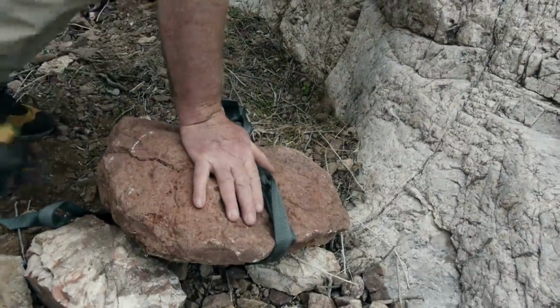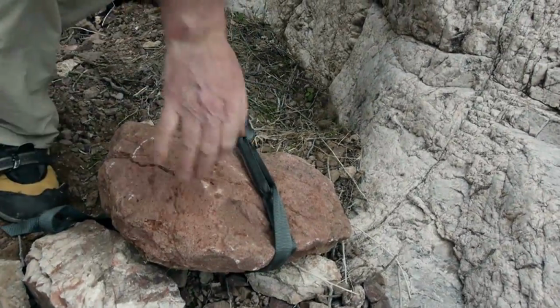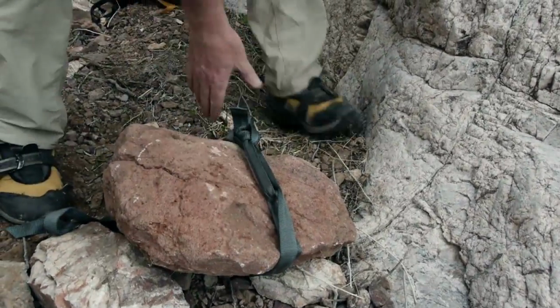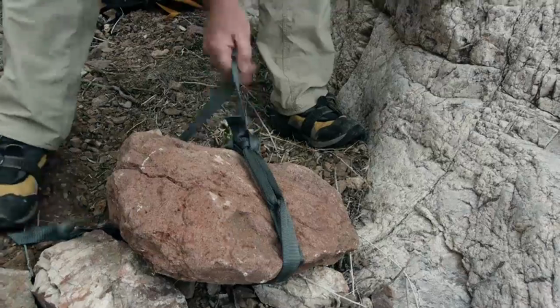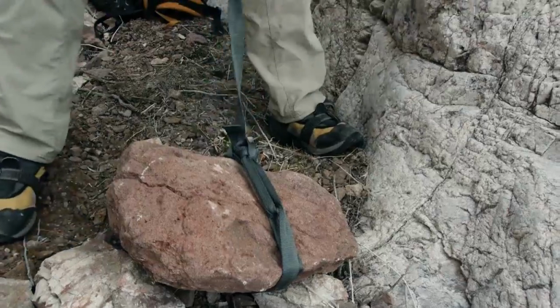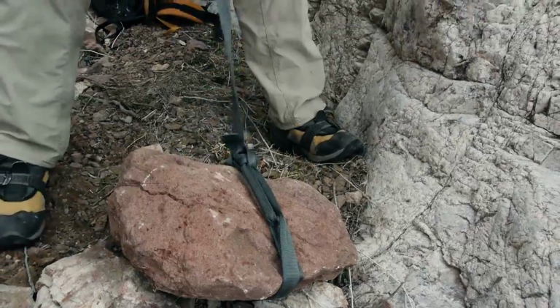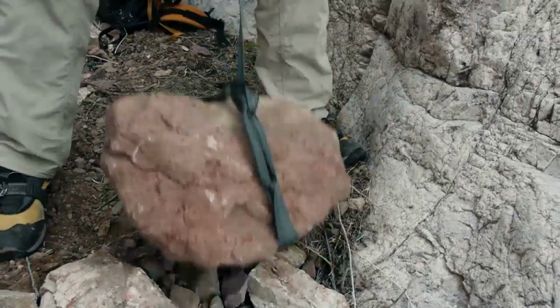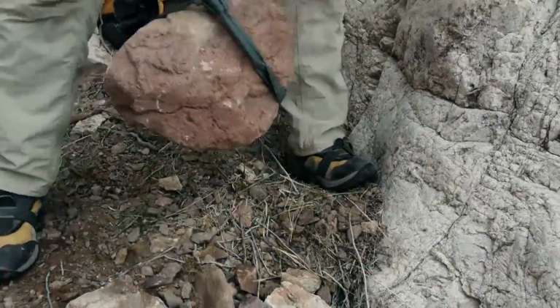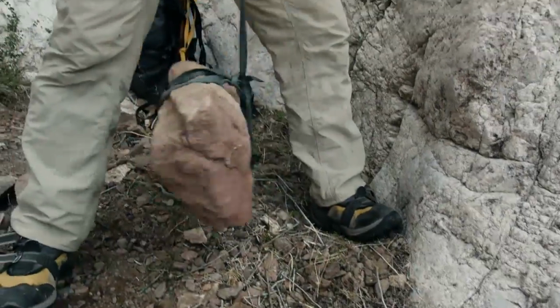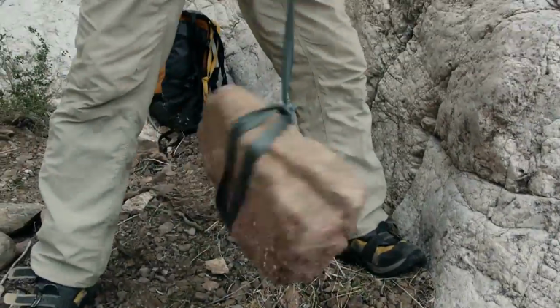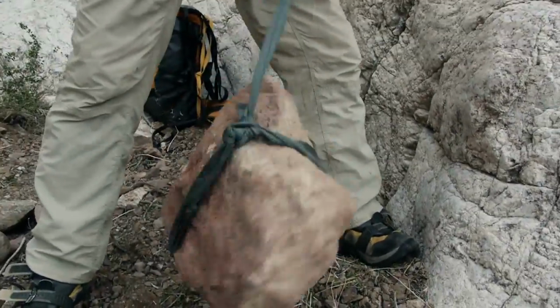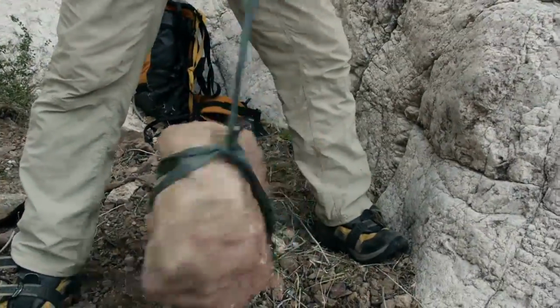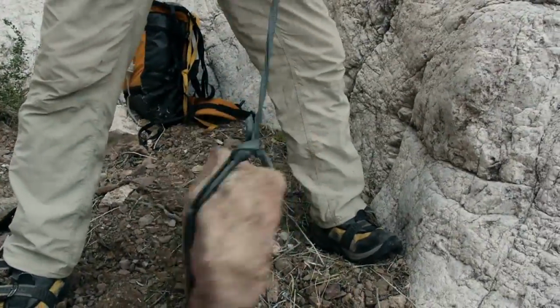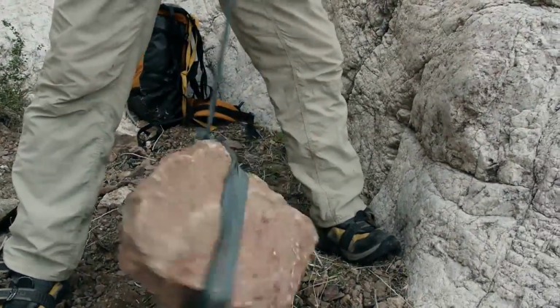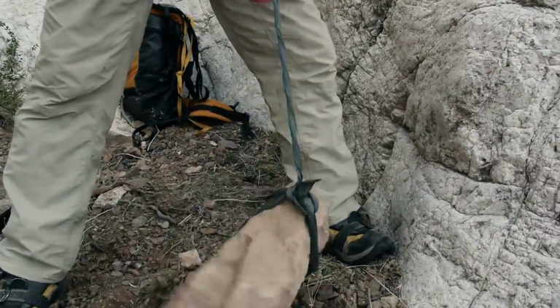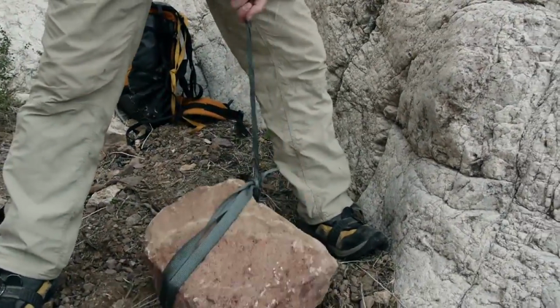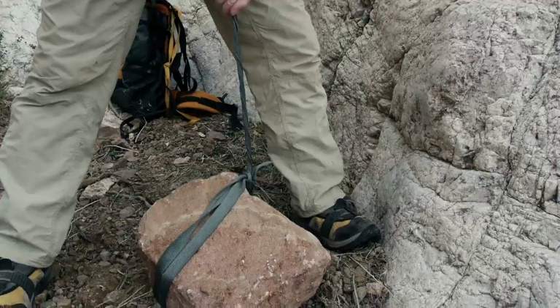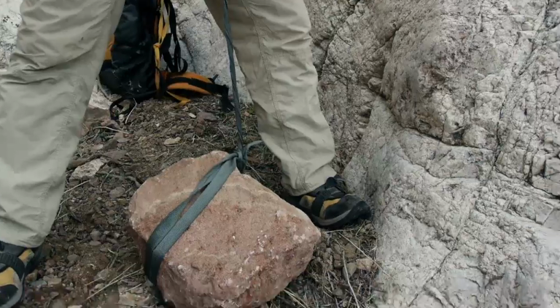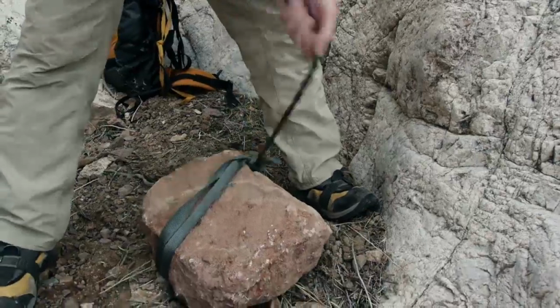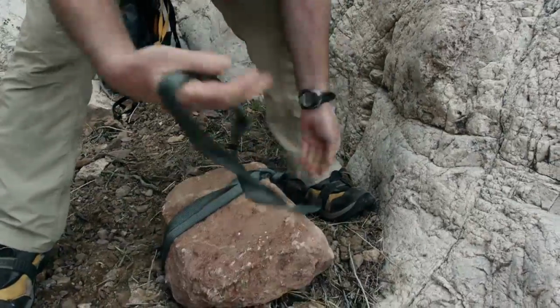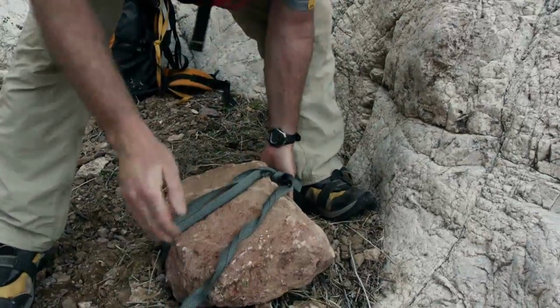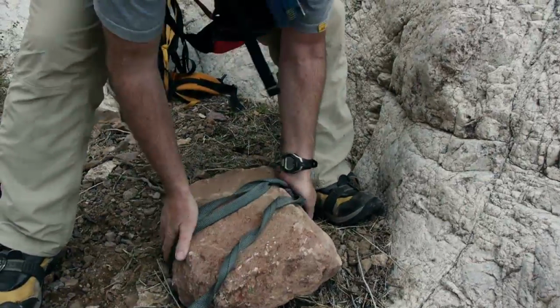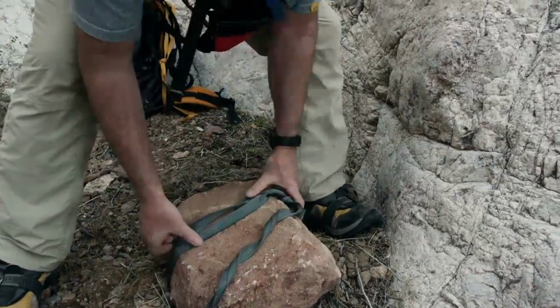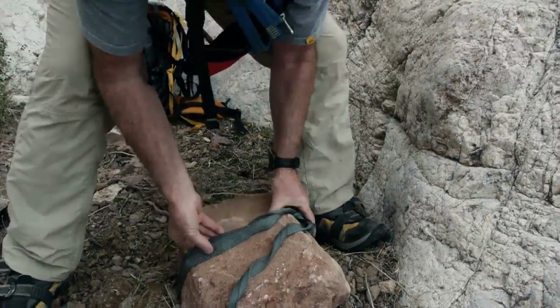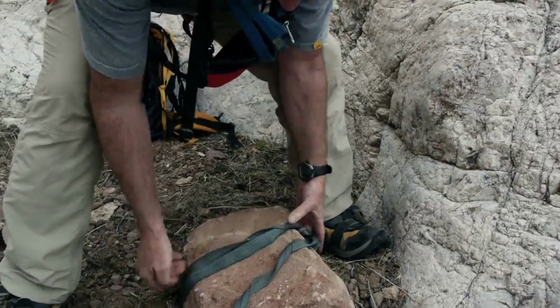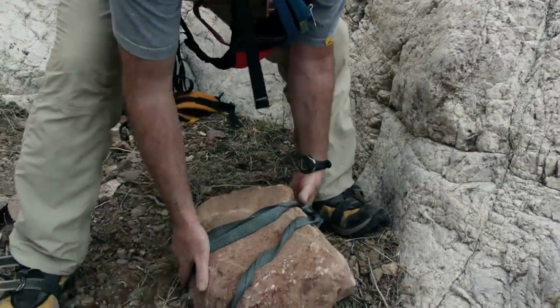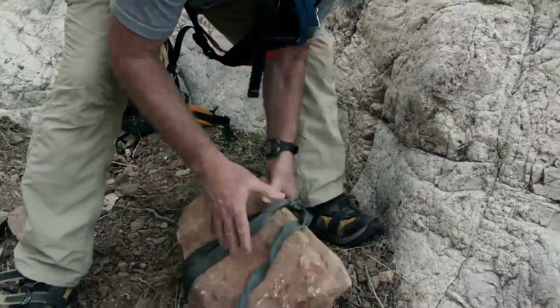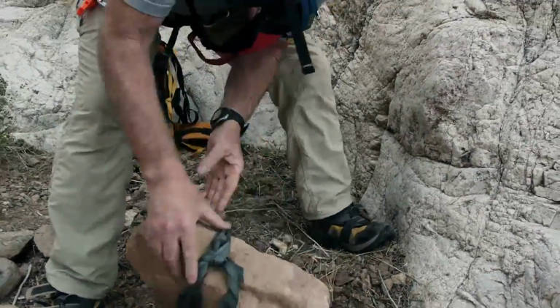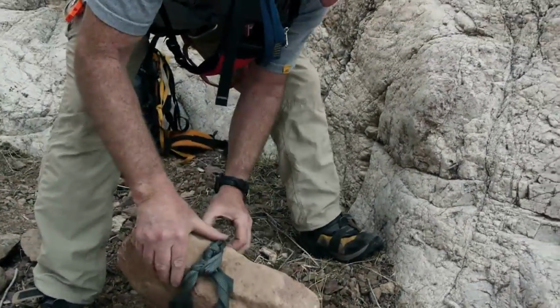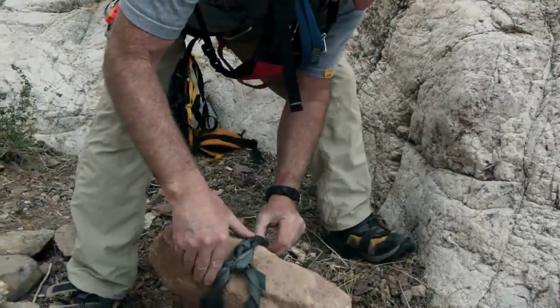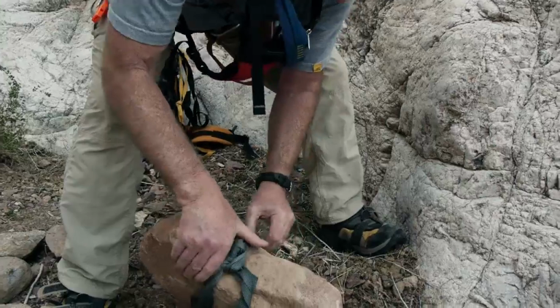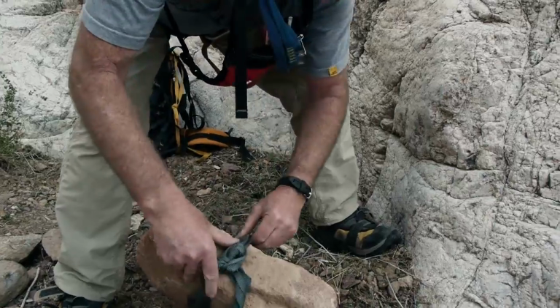We've got to do a shake test. Not the best, but not that bad.